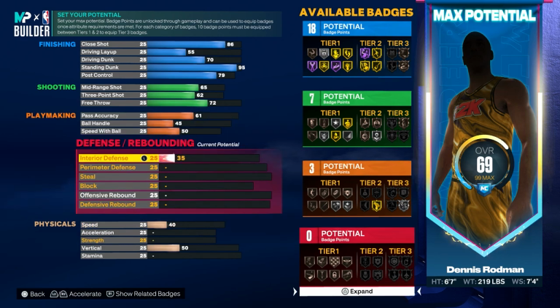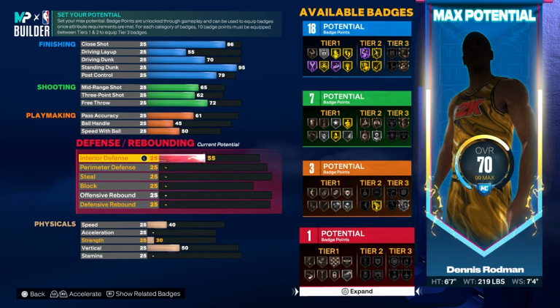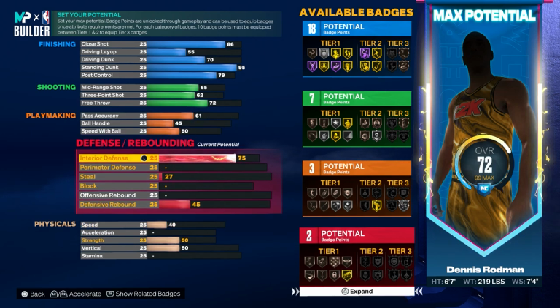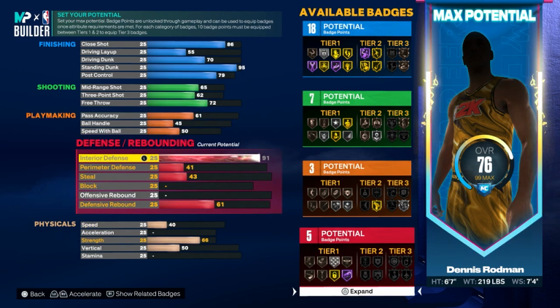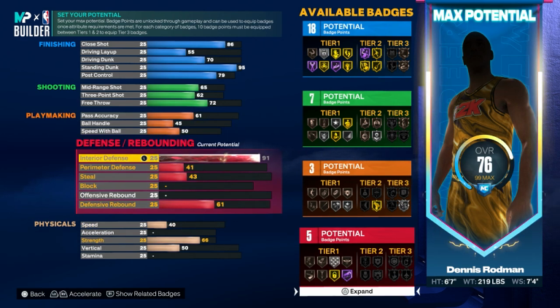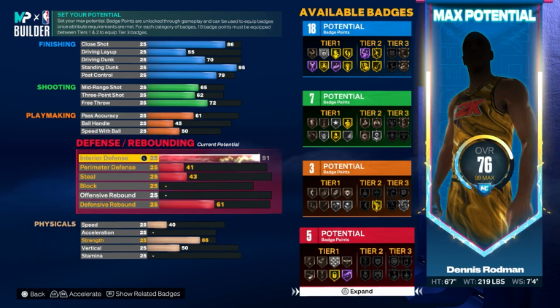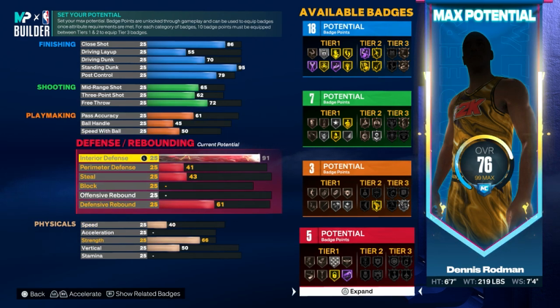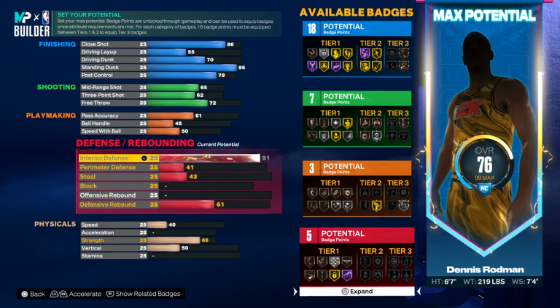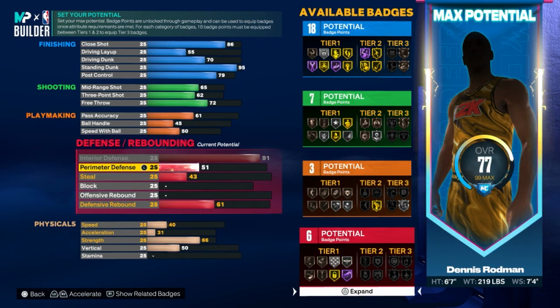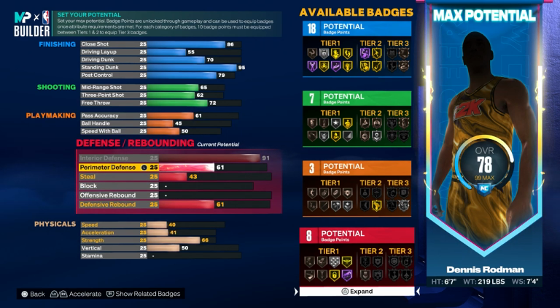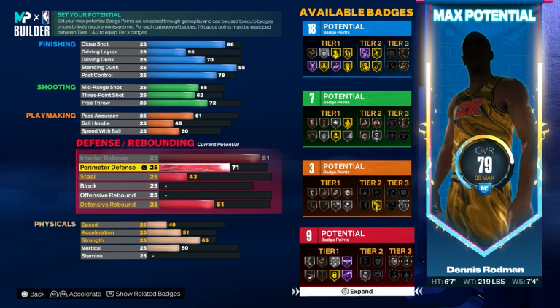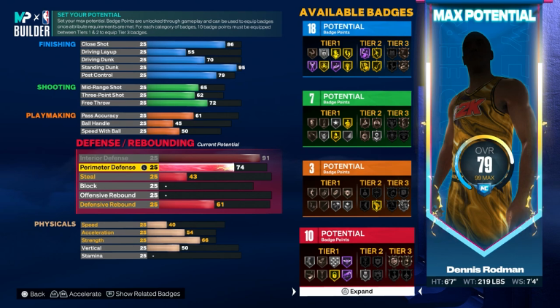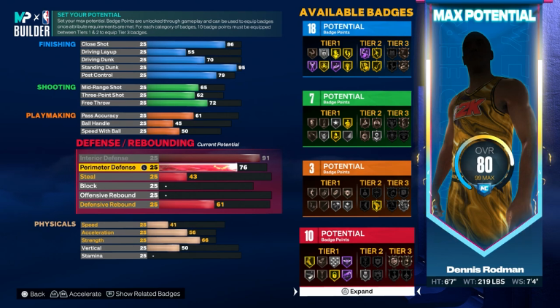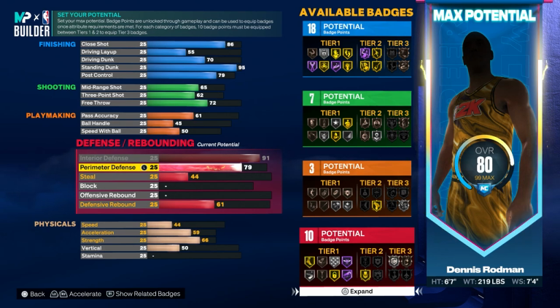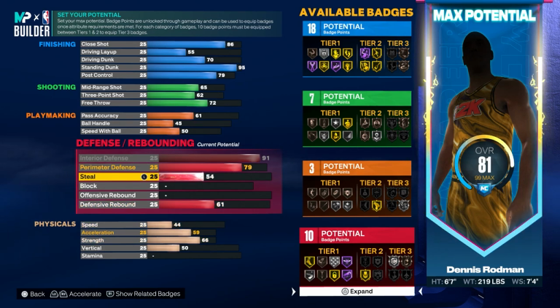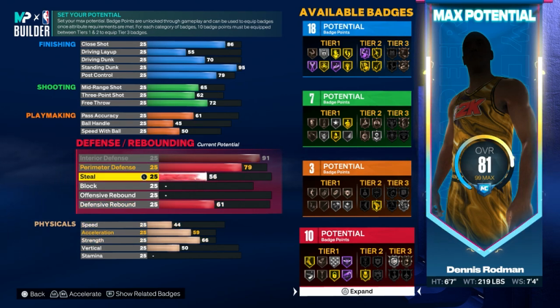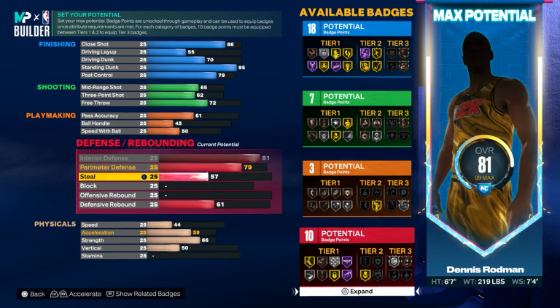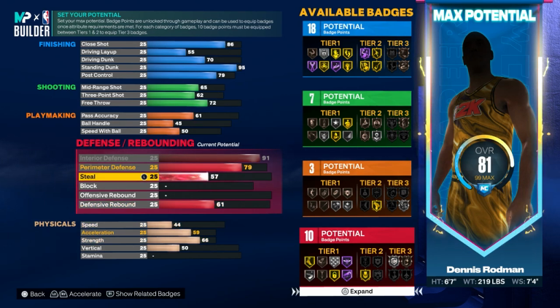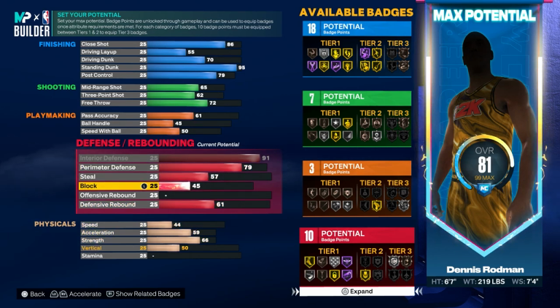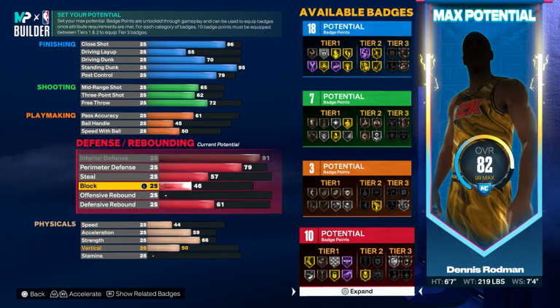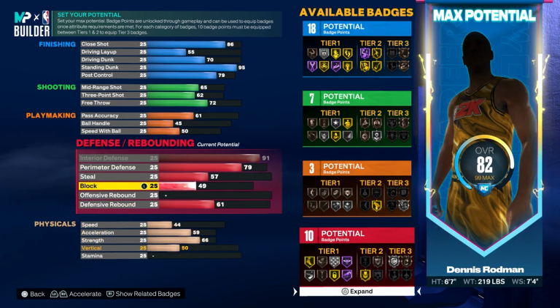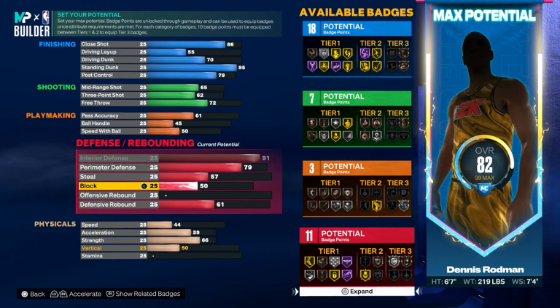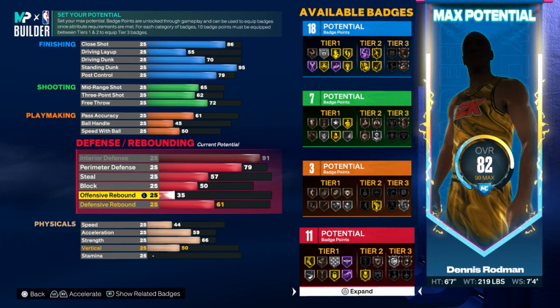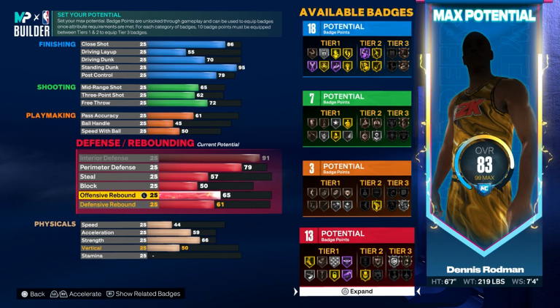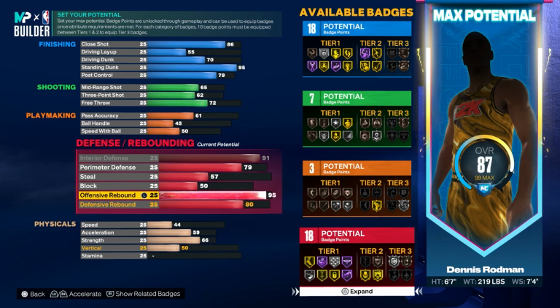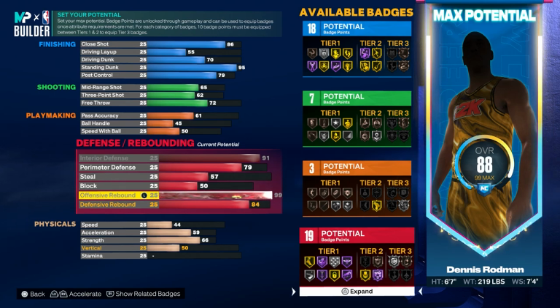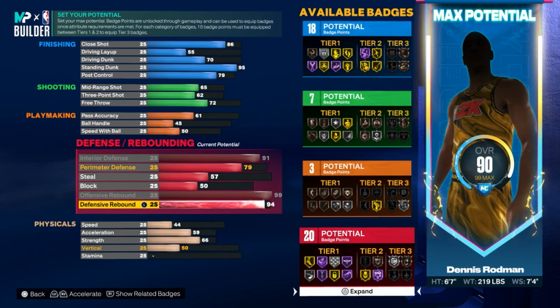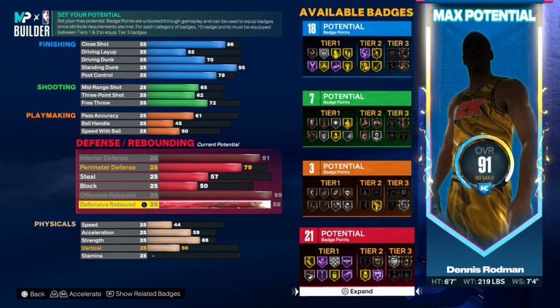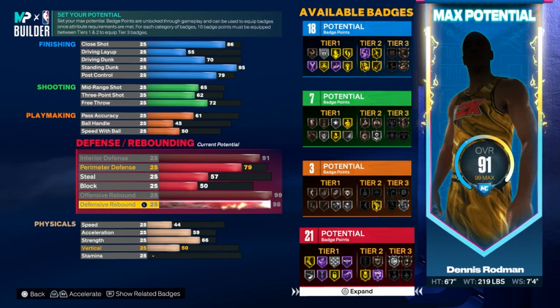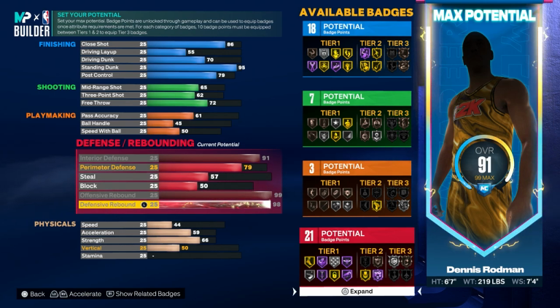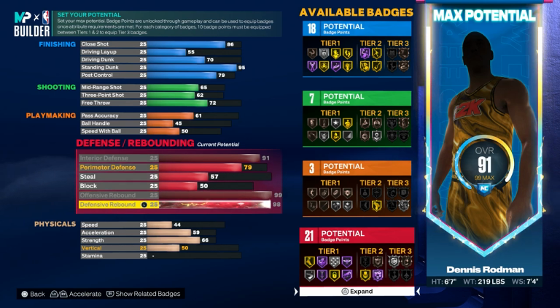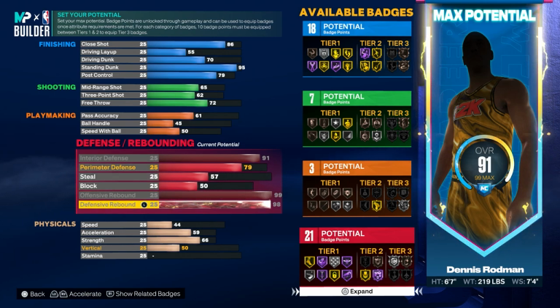For the defense, max the interior defense at 91. Put the perimeter defense up to 79. Put your steal up to 57. Put the block at 50. For the offensive and defensive rebound, max both of them at 99 and 98.